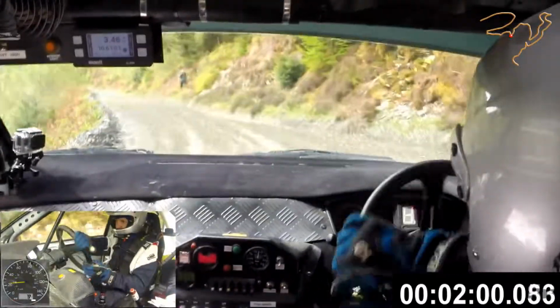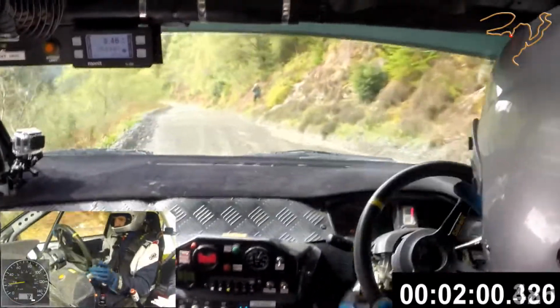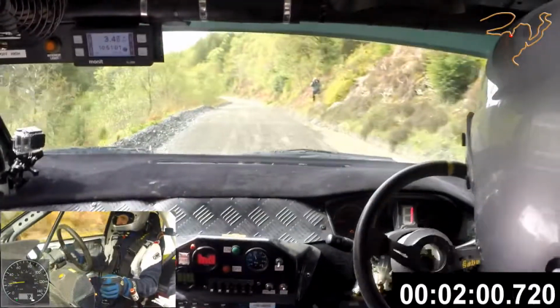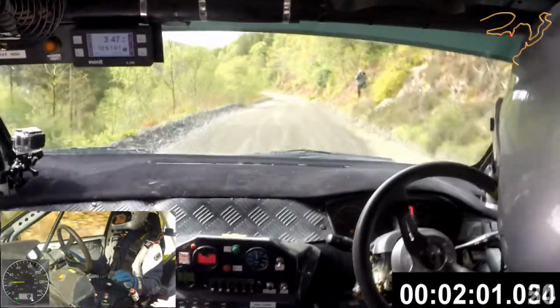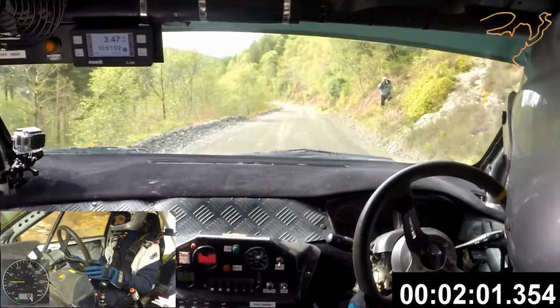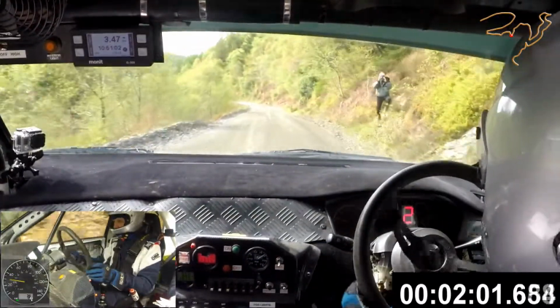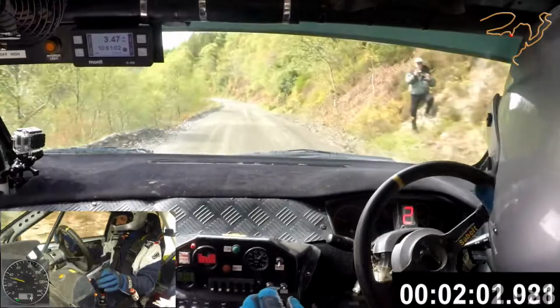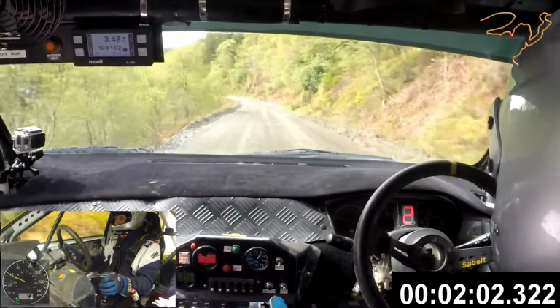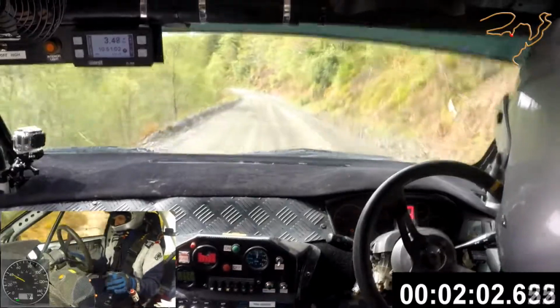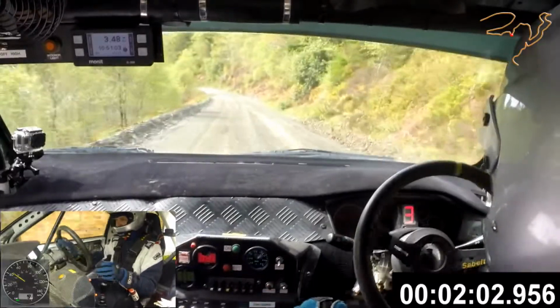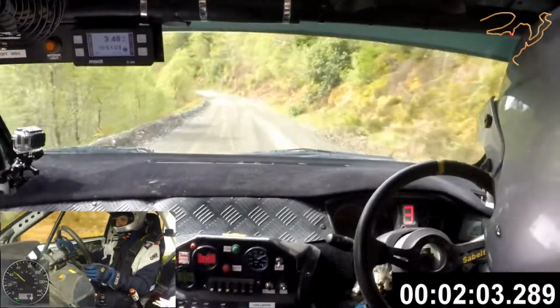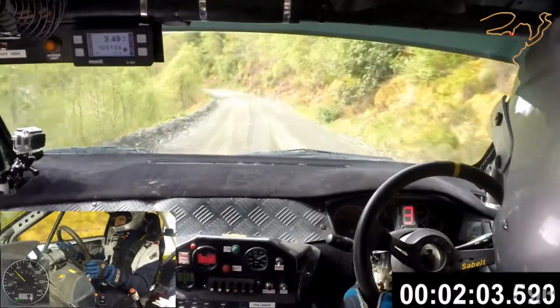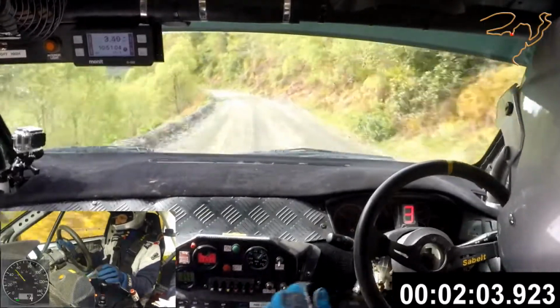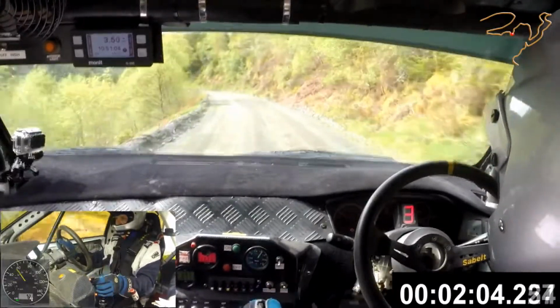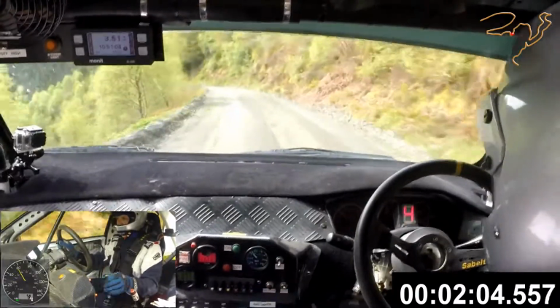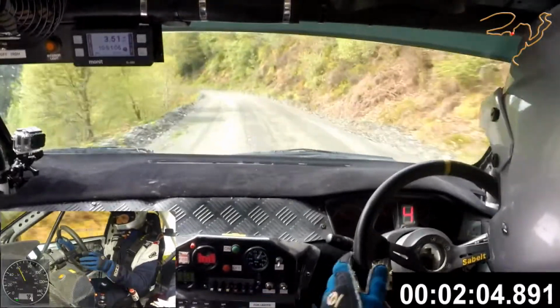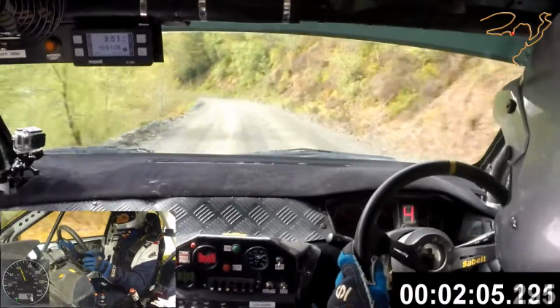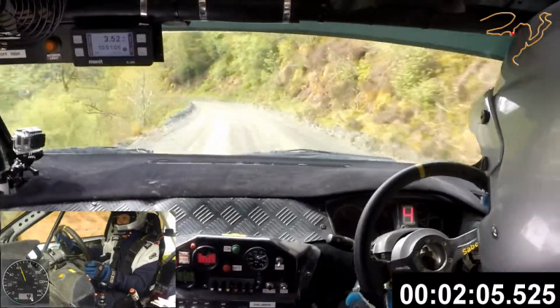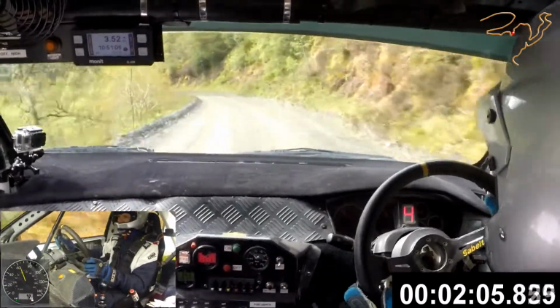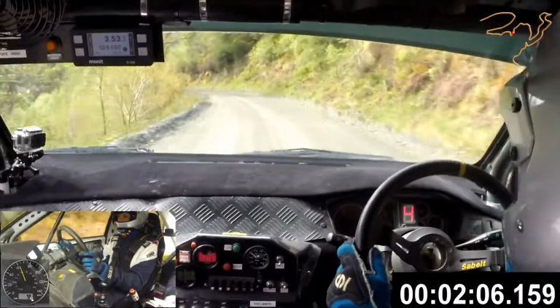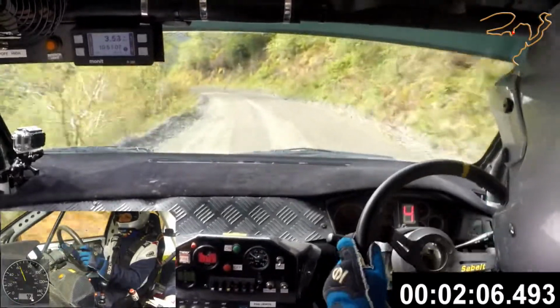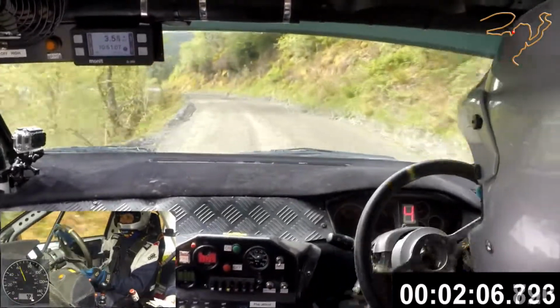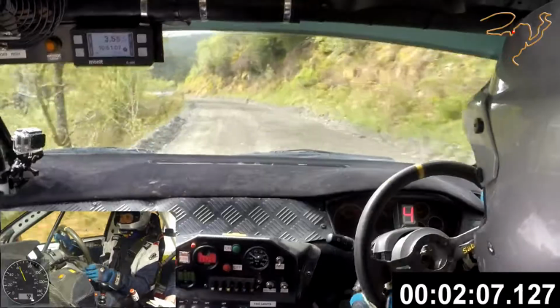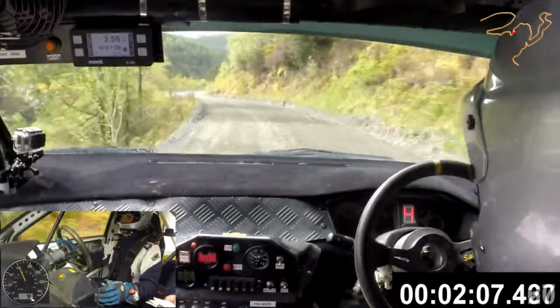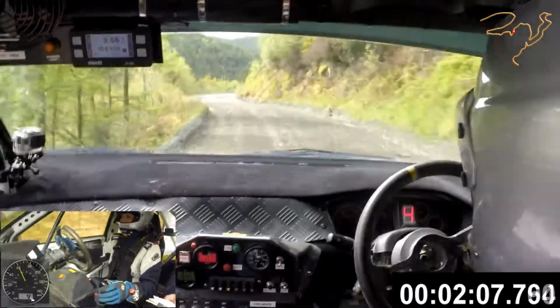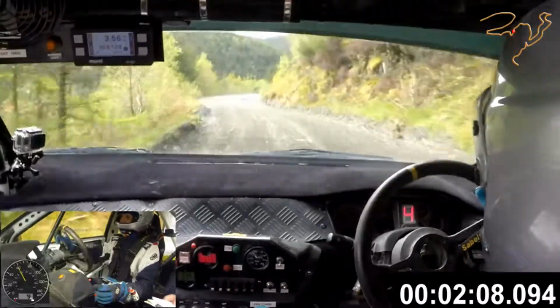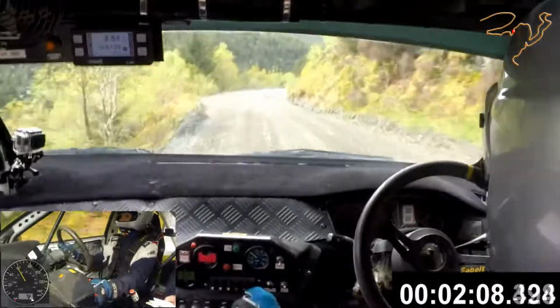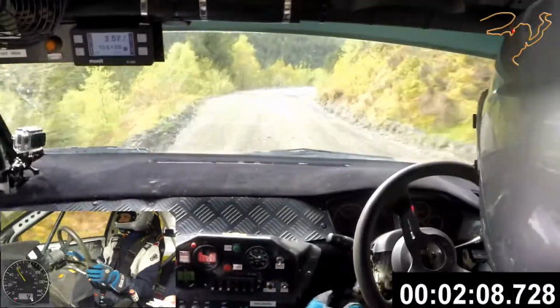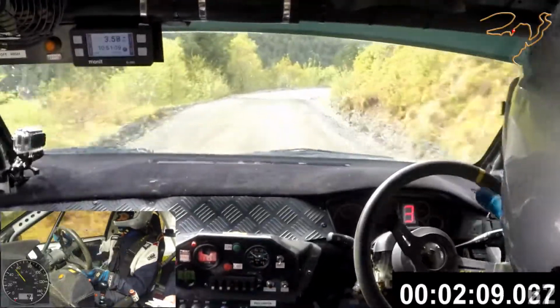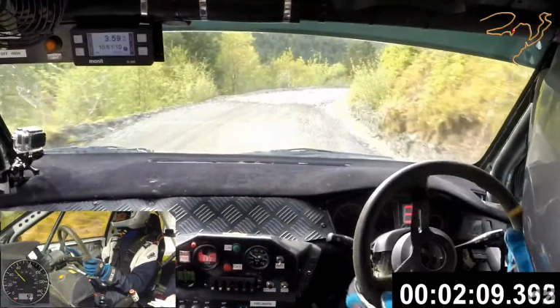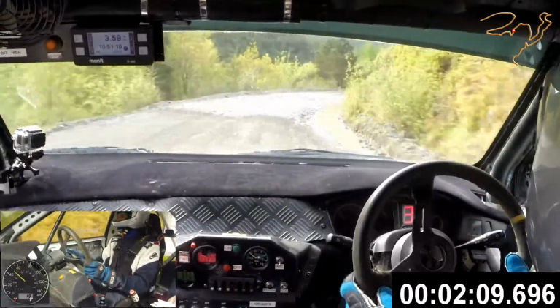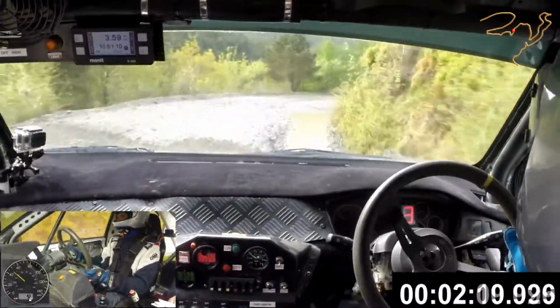Fast medium left long. K right, over wet. K right, over wet. 40 easy left.